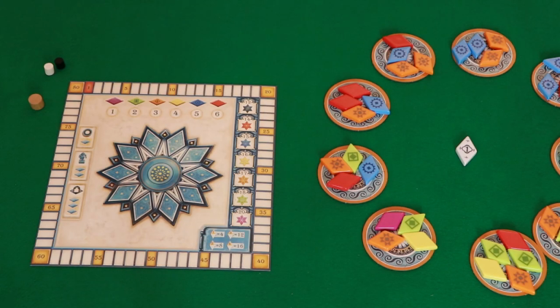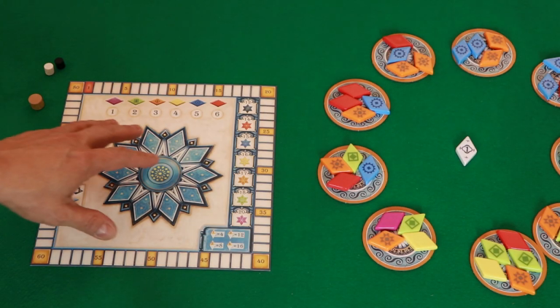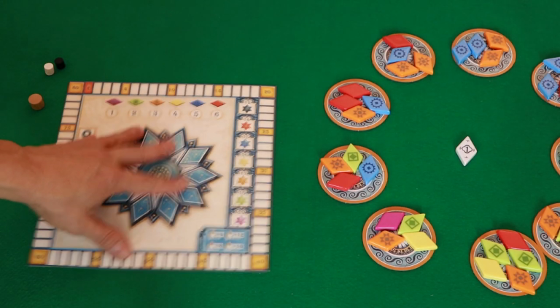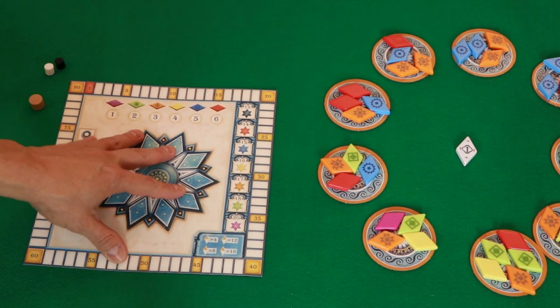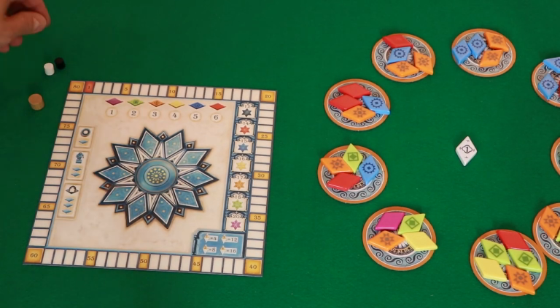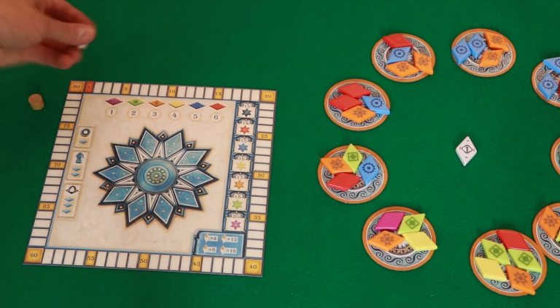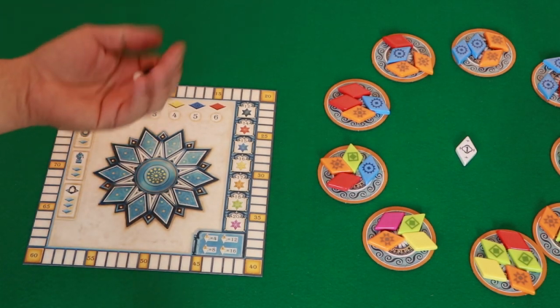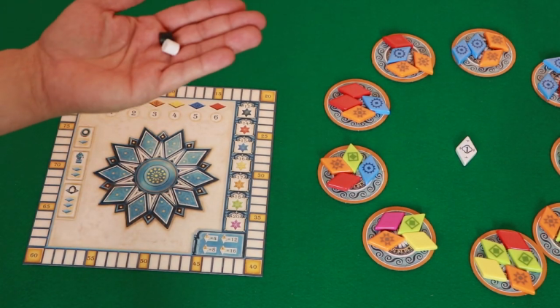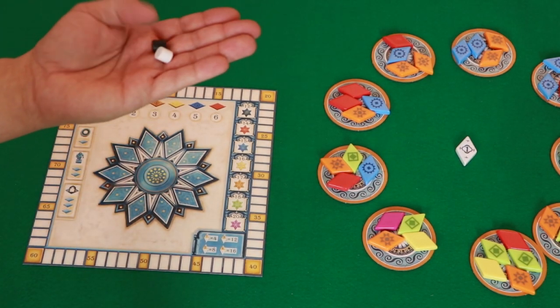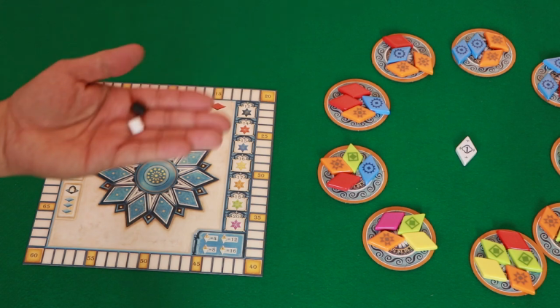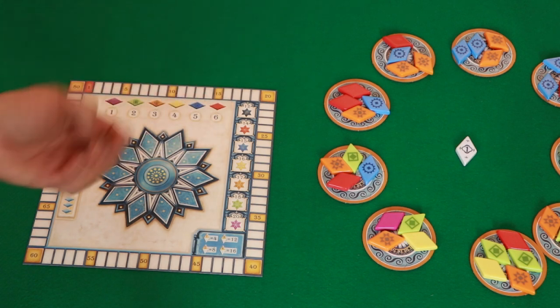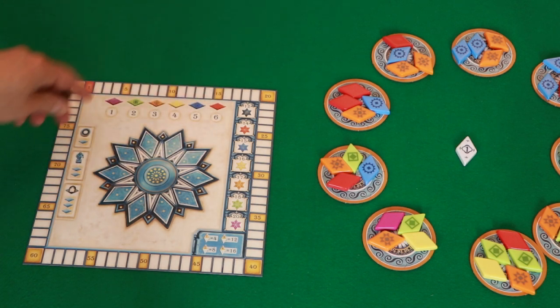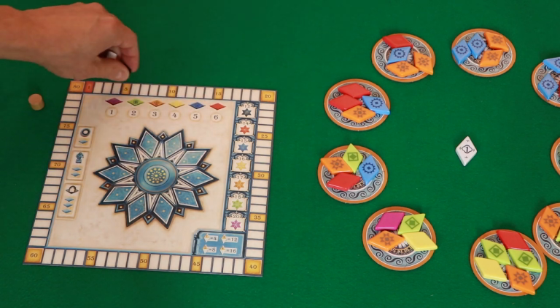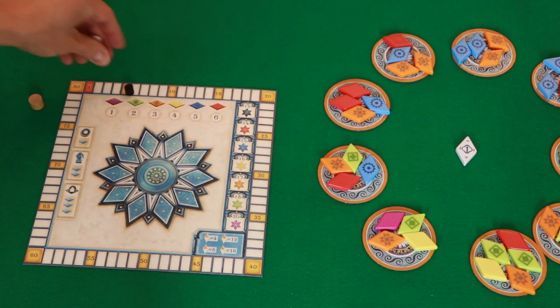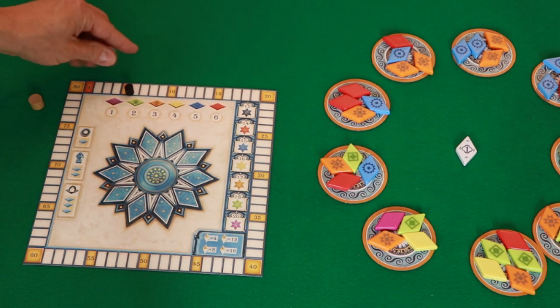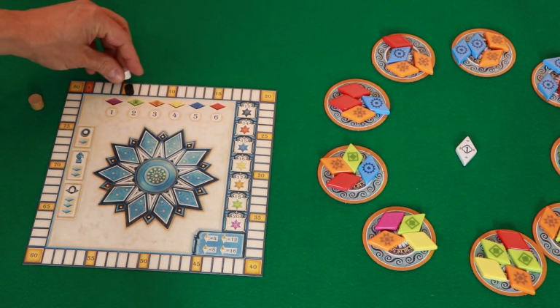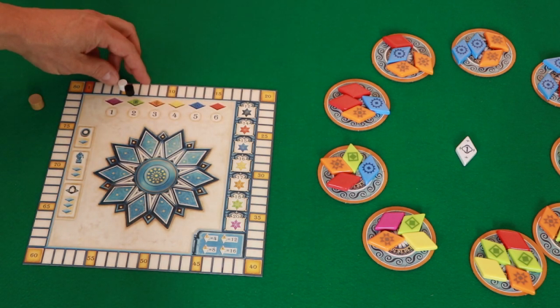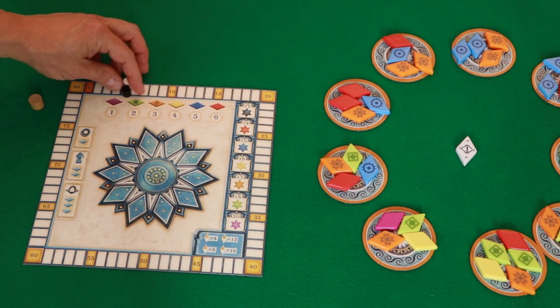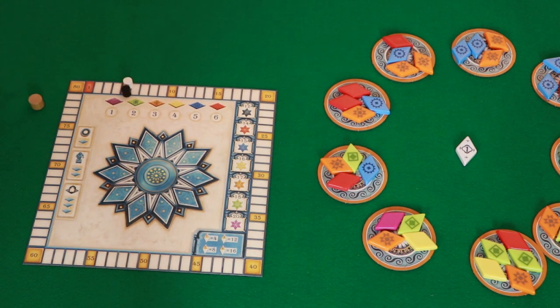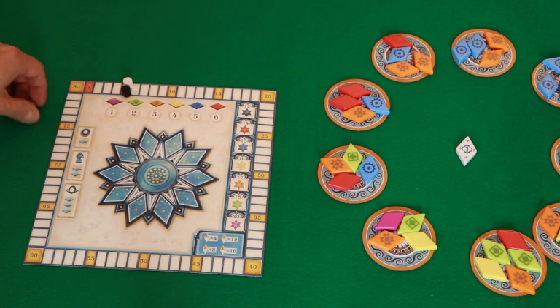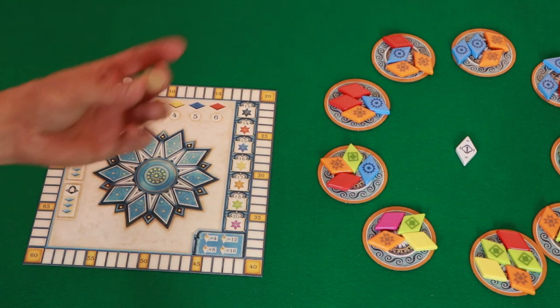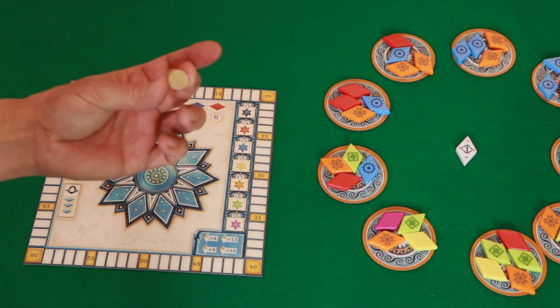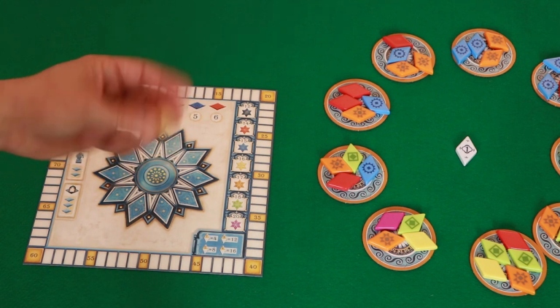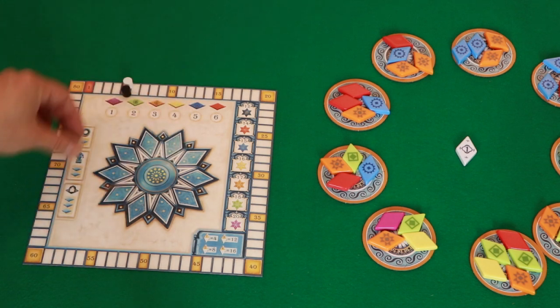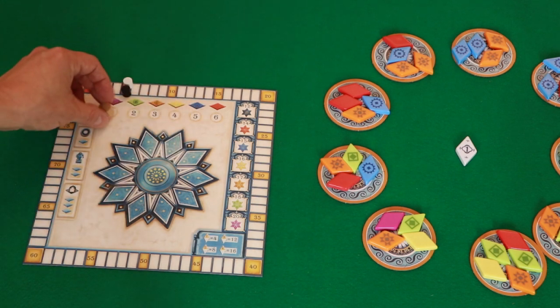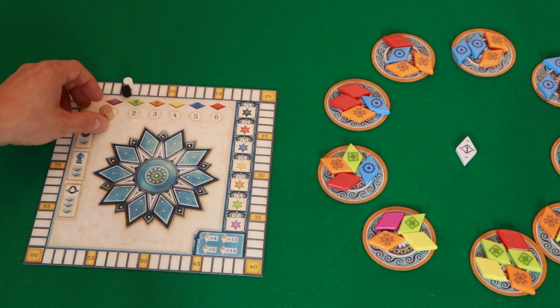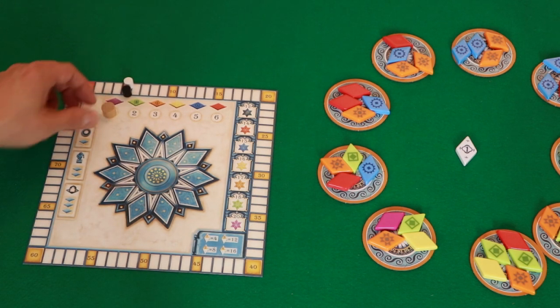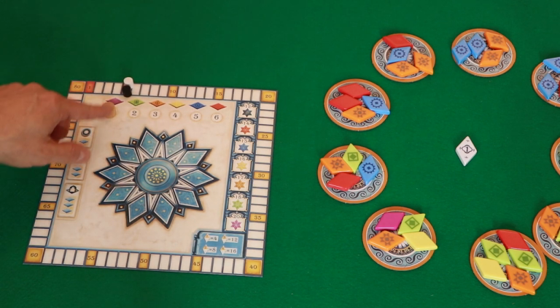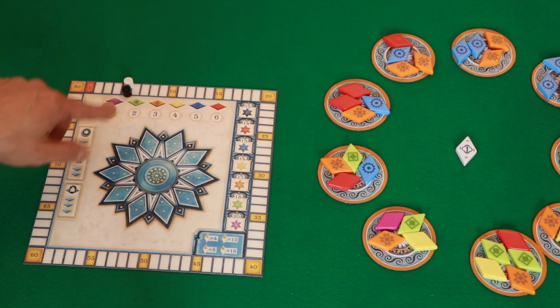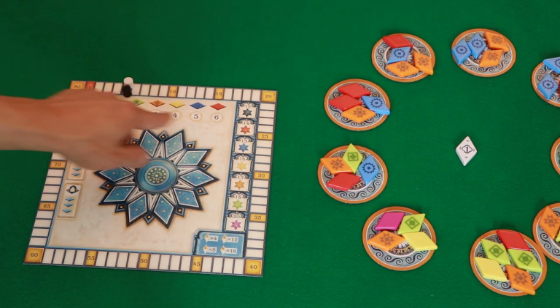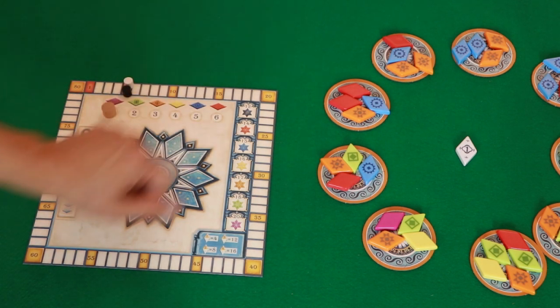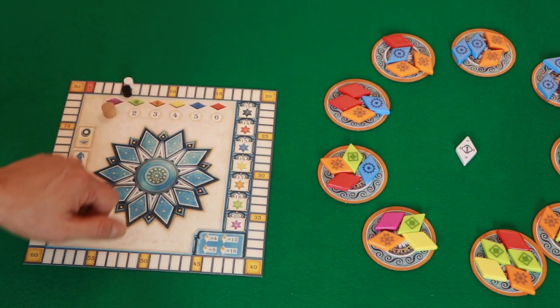Then you're going to take the central board, take the player pieces — that's the small cylinders — and place those on the number five, as every one starts at five points. Then take the large cylinder, place it on the number one — that's the first round of the game — and there are six rounds in the game.